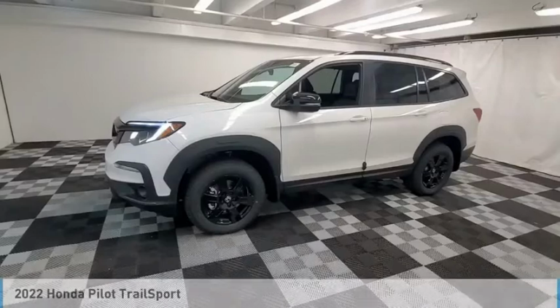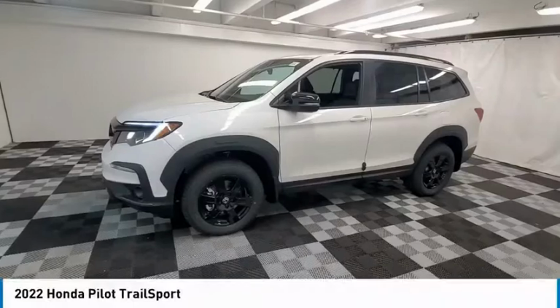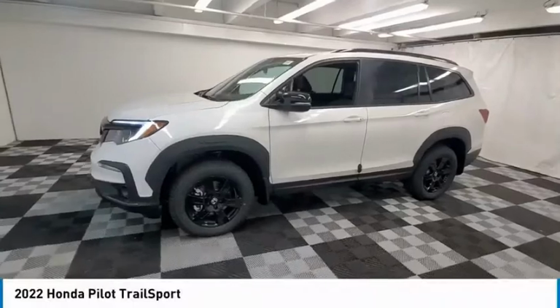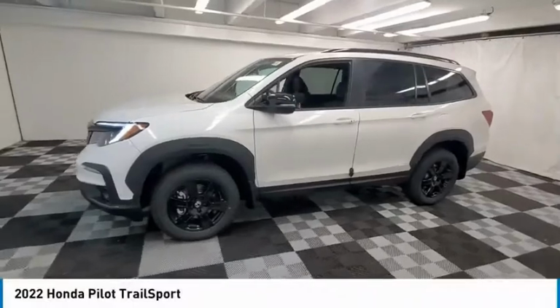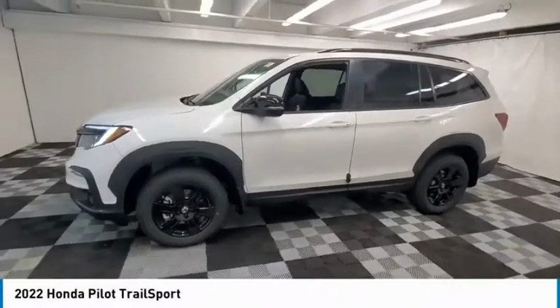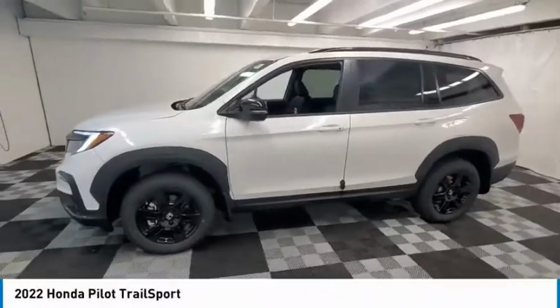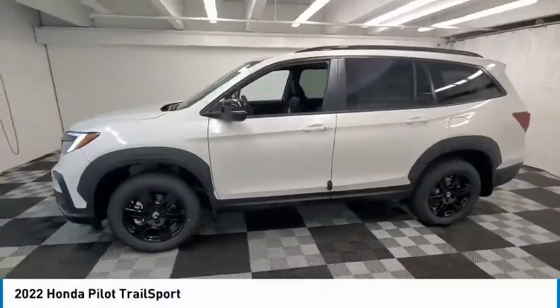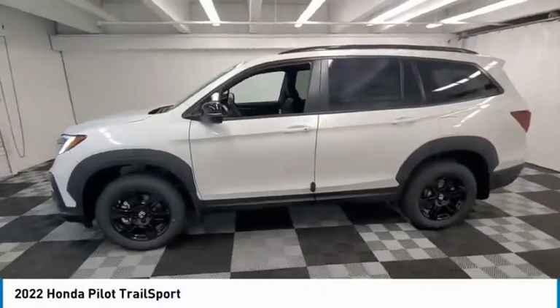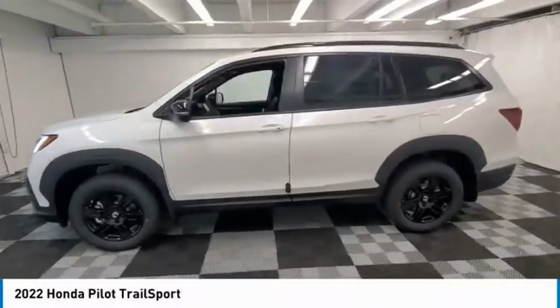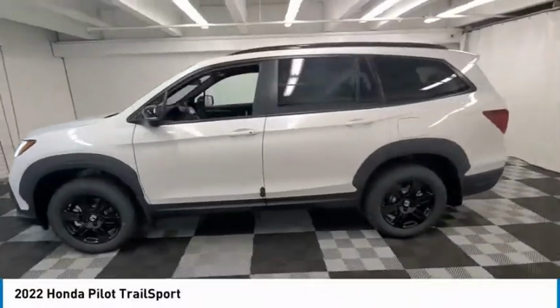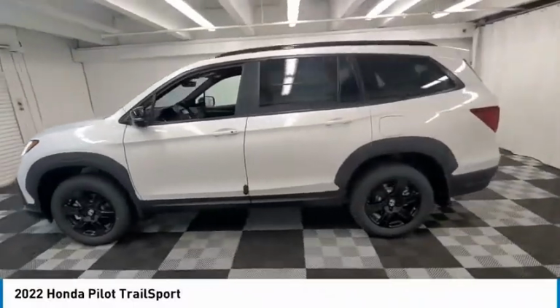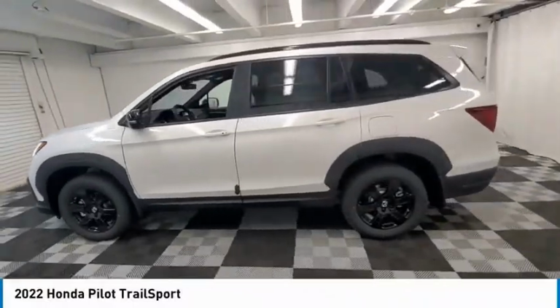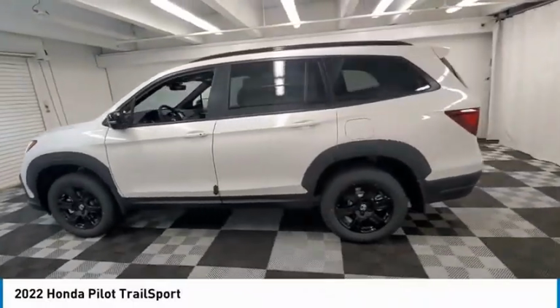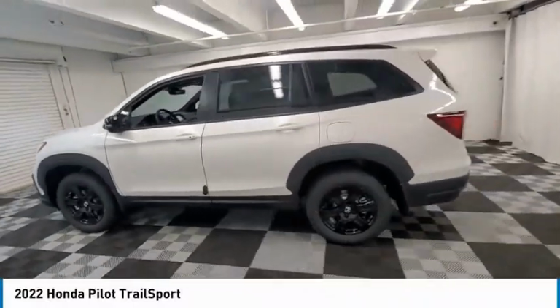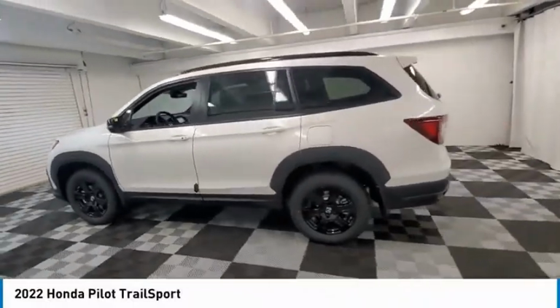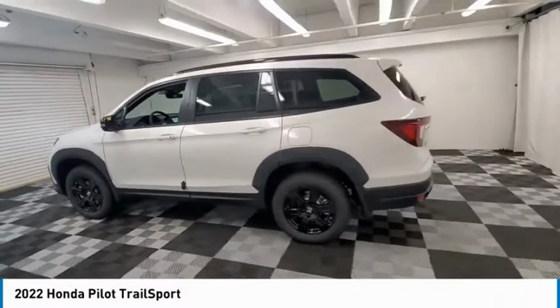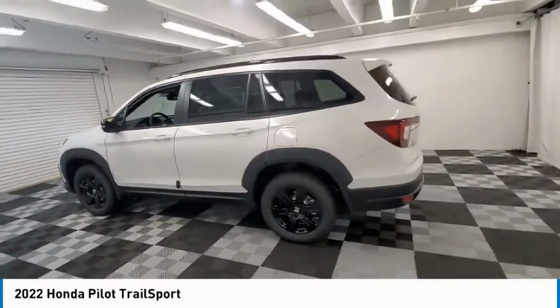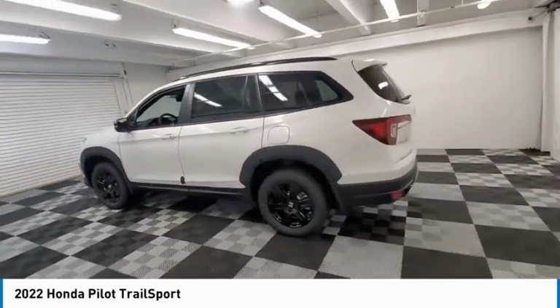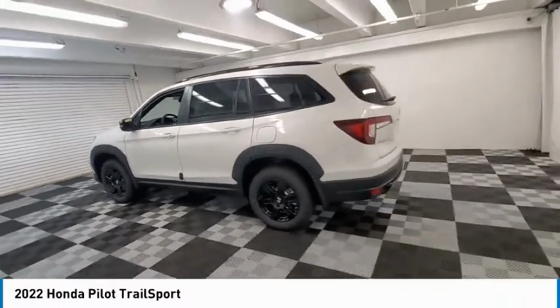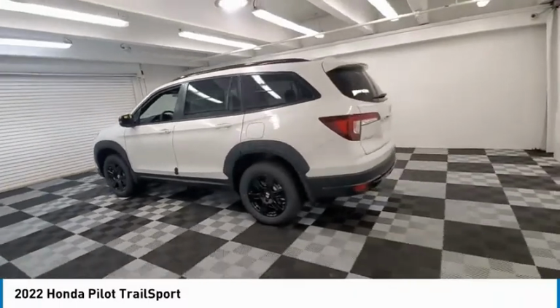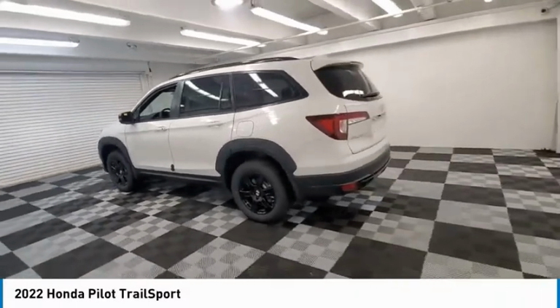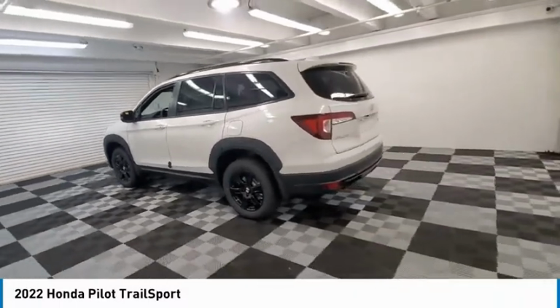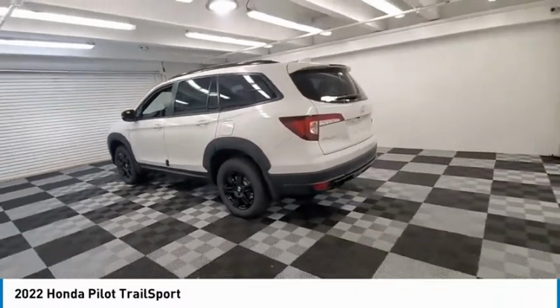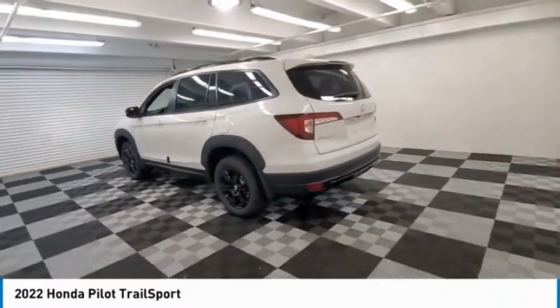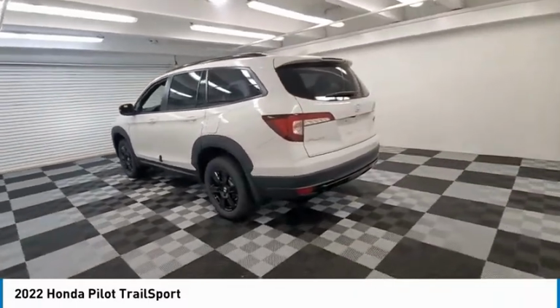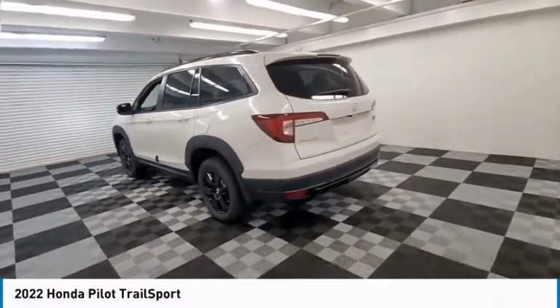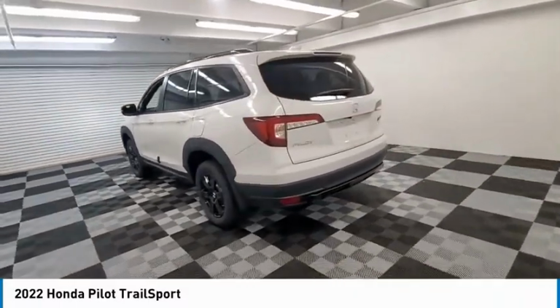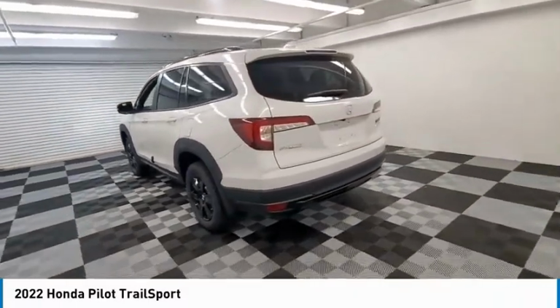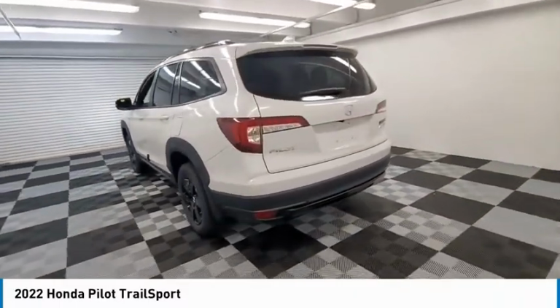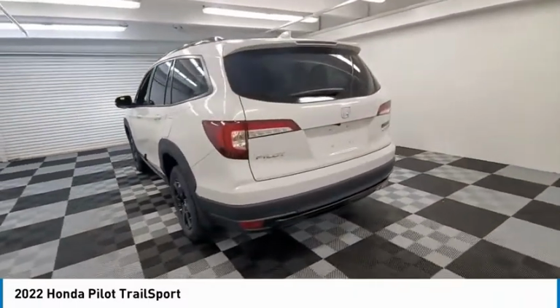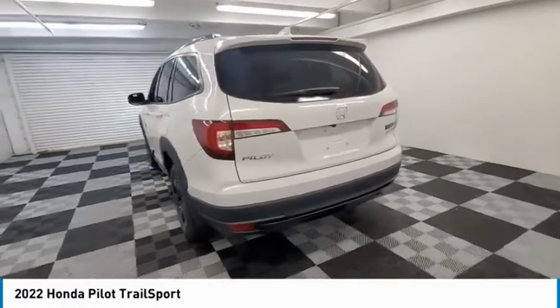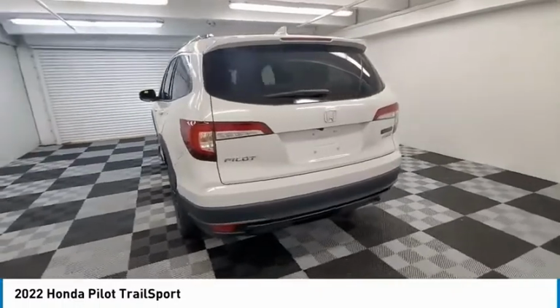Come test drive the 2022 Pilot. Optimal utility. Indulgent interior. Powerful performer. You'll be ready for almost anything in the Honda Pilot.